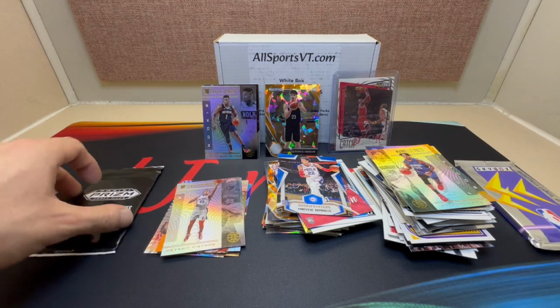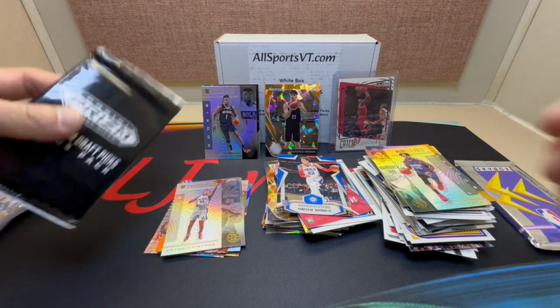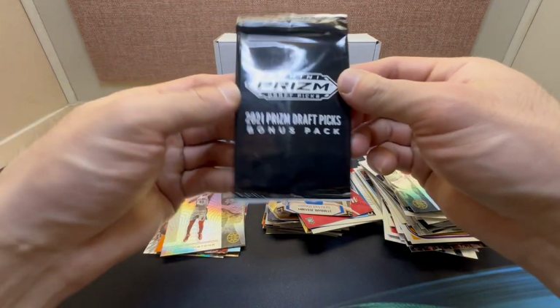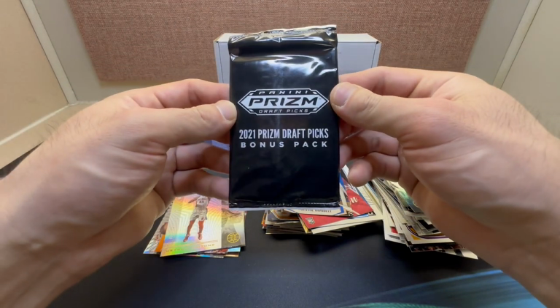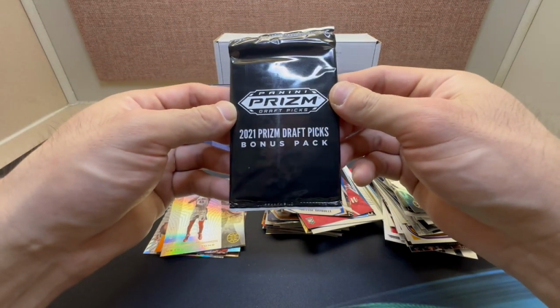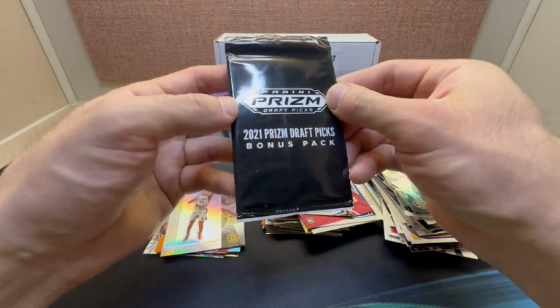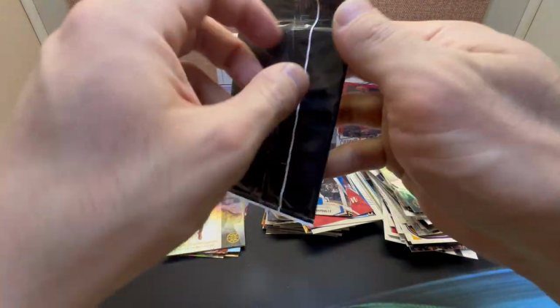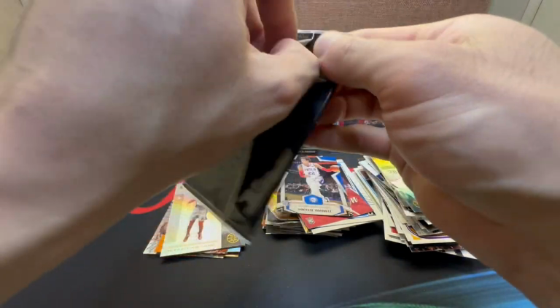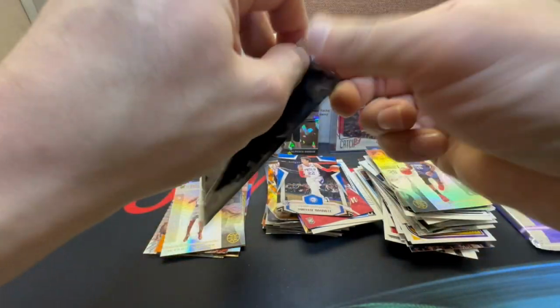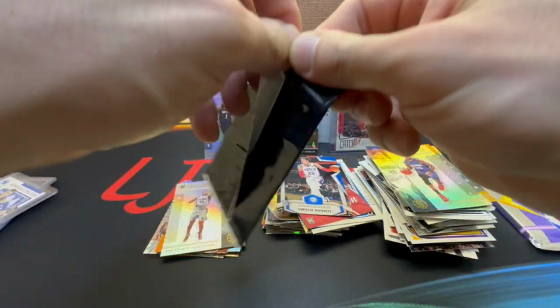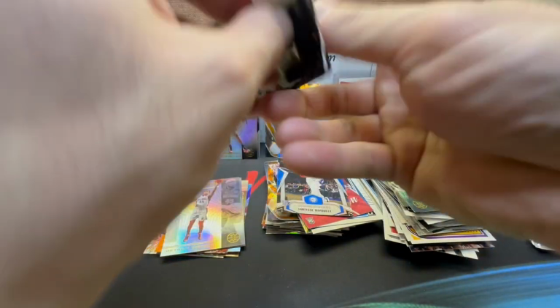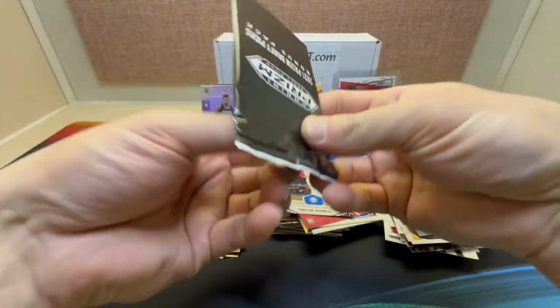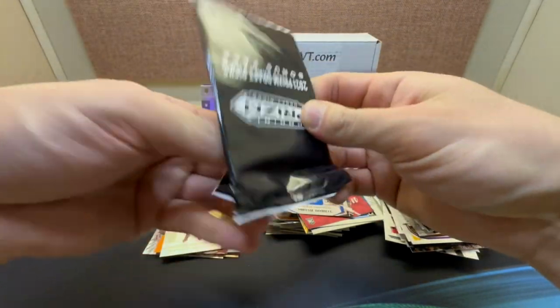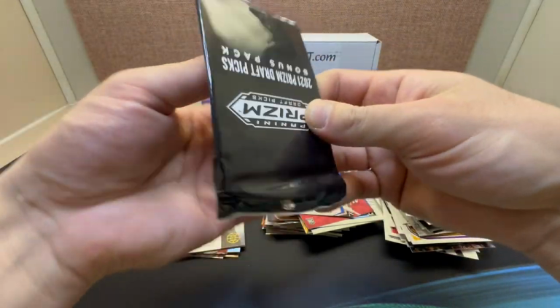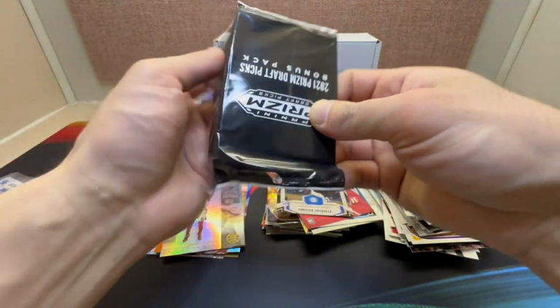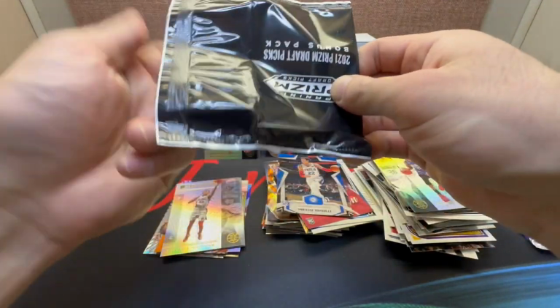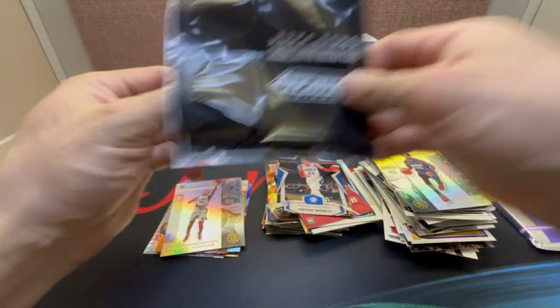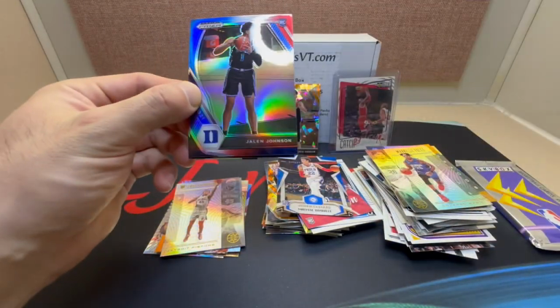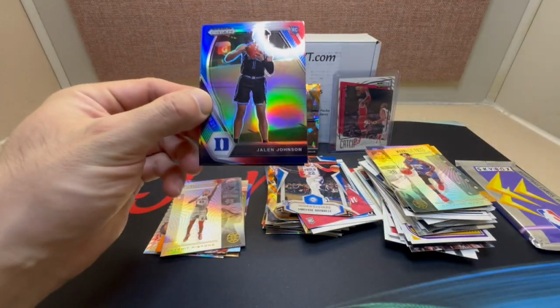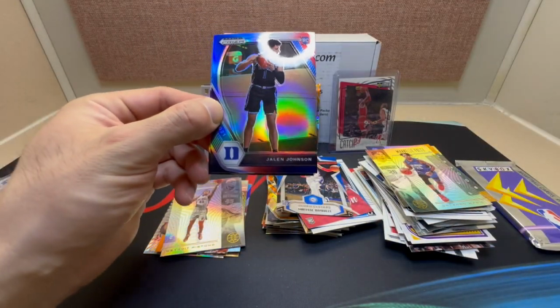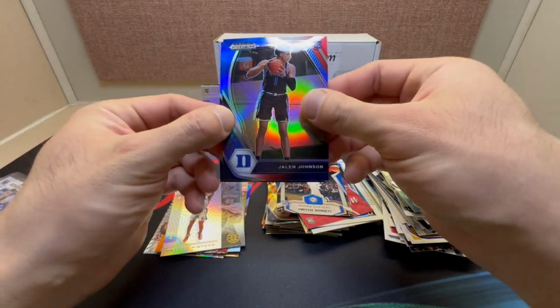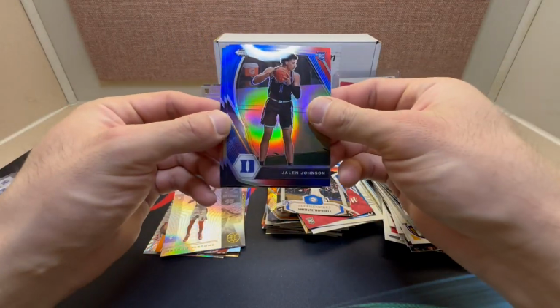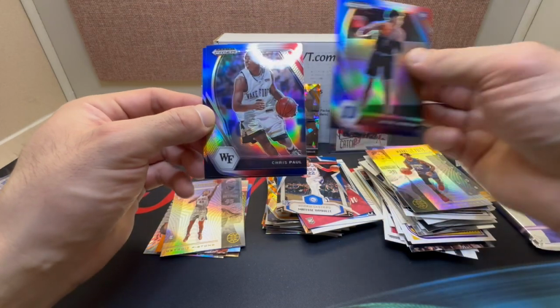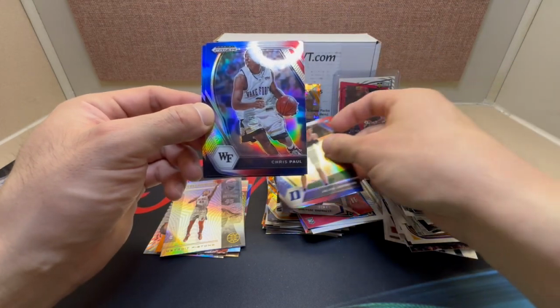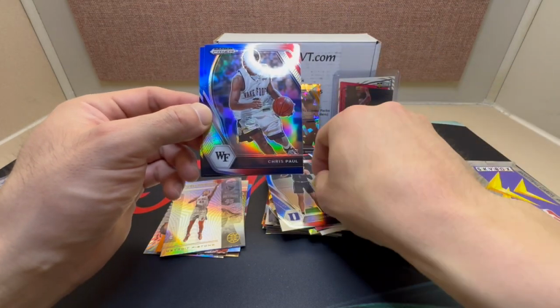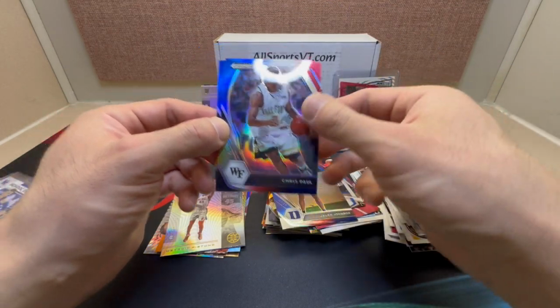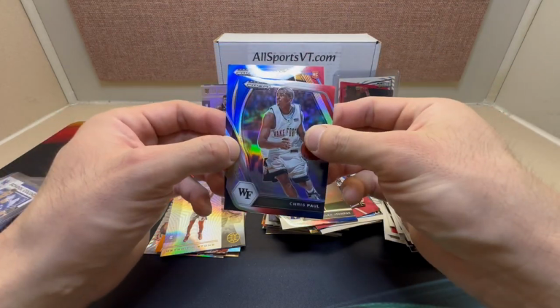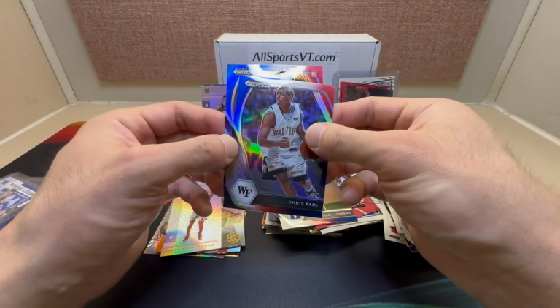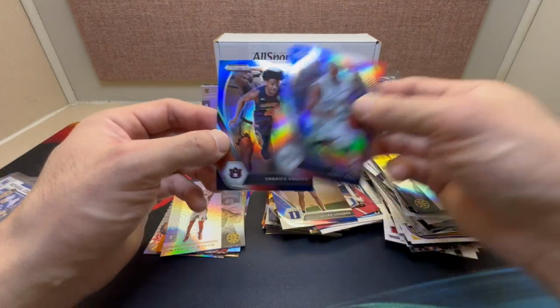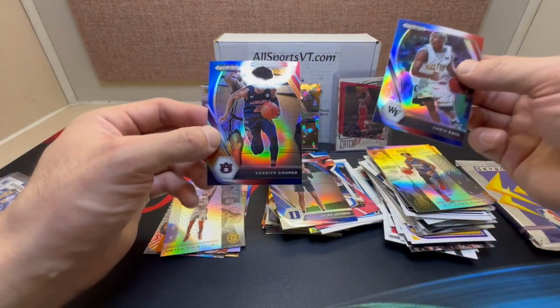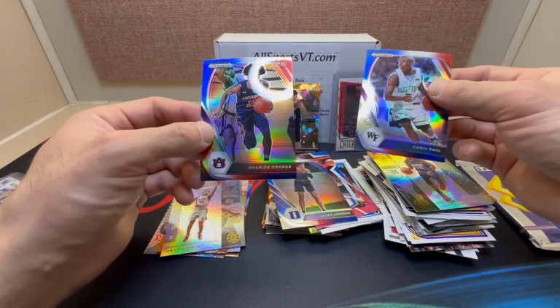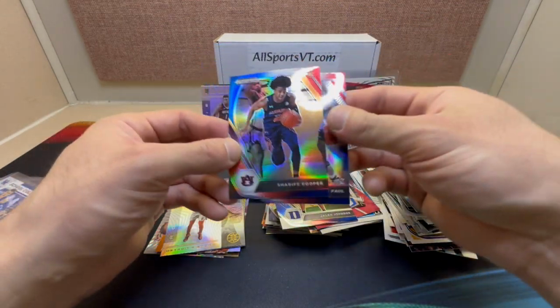Okay let's check out our Draft Picks bonus pack — not sure what you can get out of these. Okay we got Jaylen Johnson, Chris Paul, and the rookie Sharif Cooper.